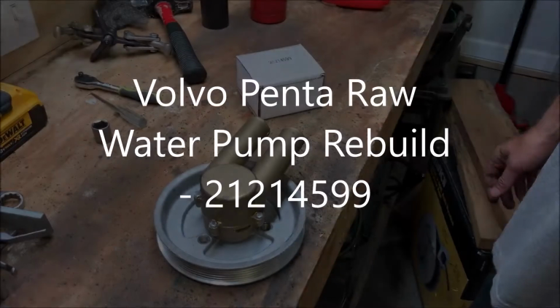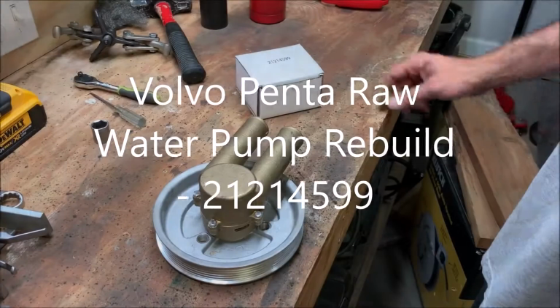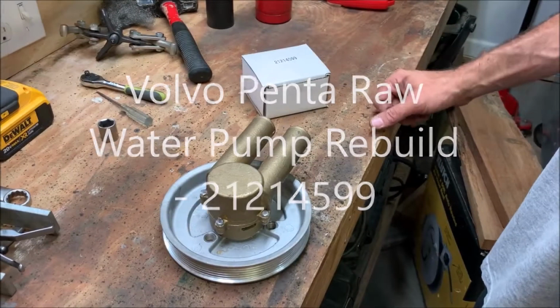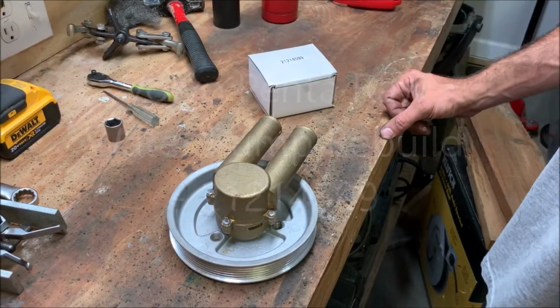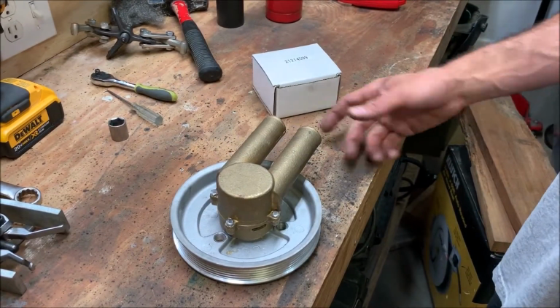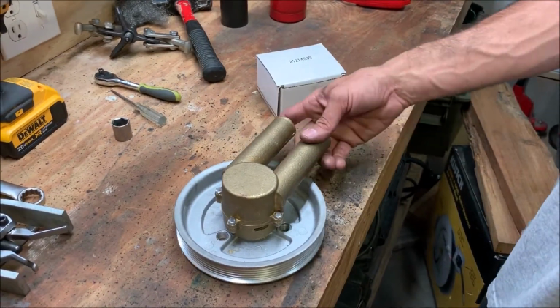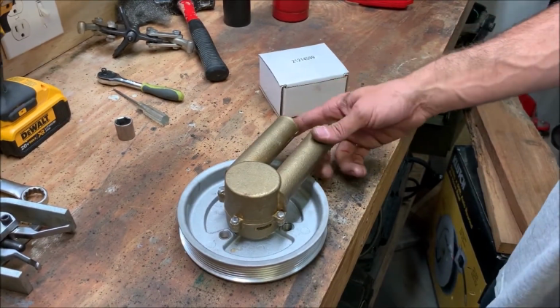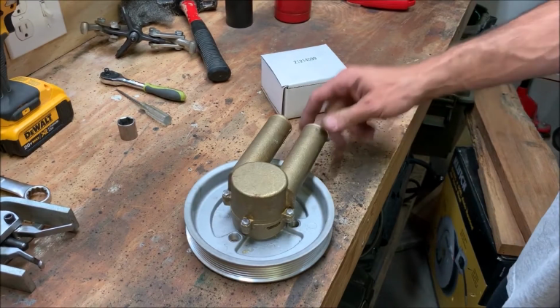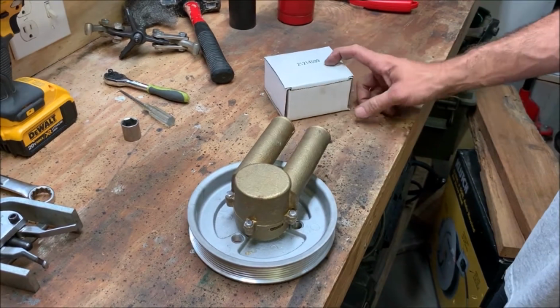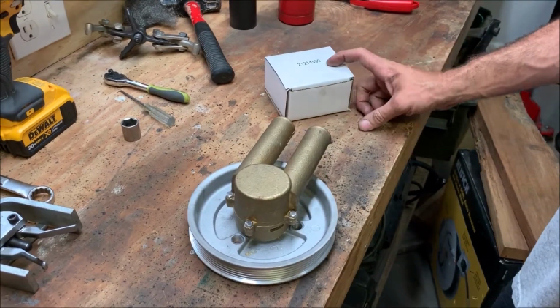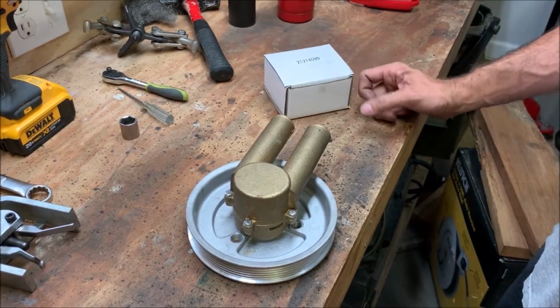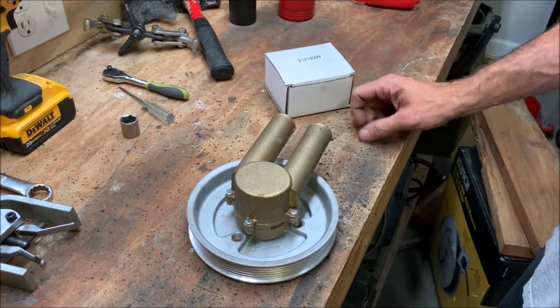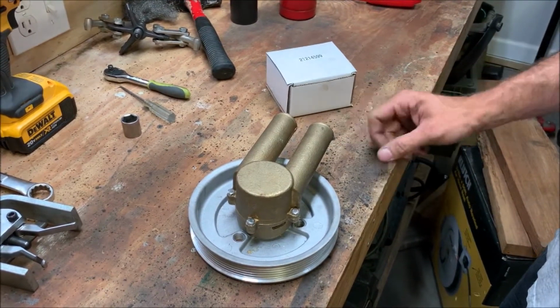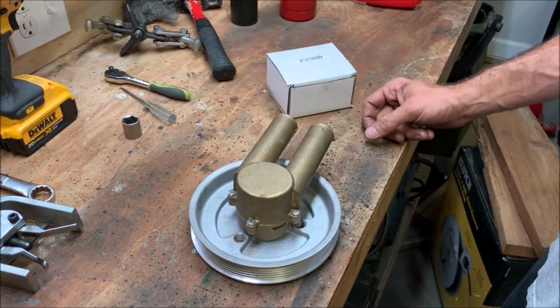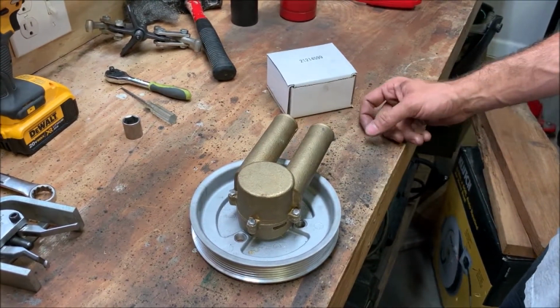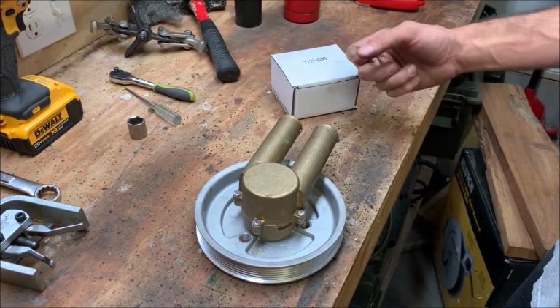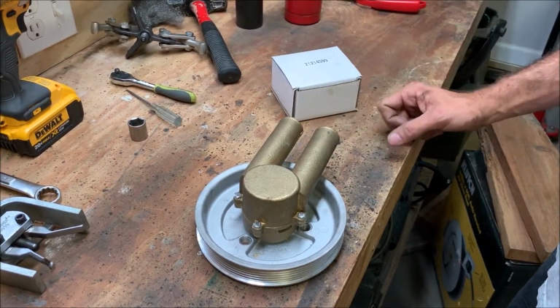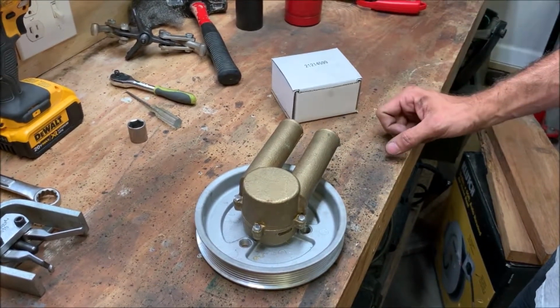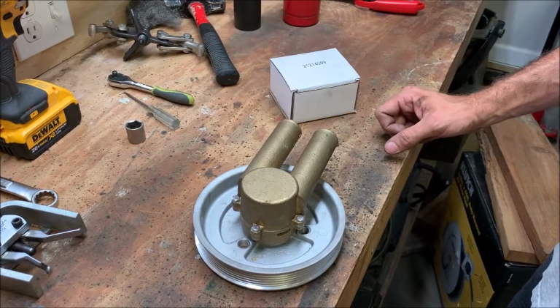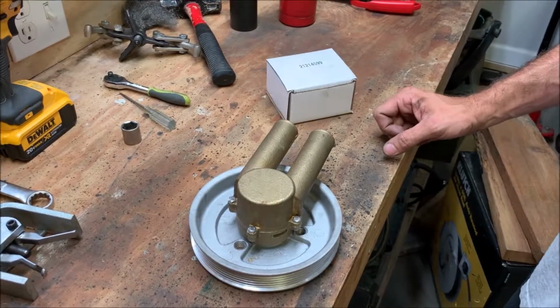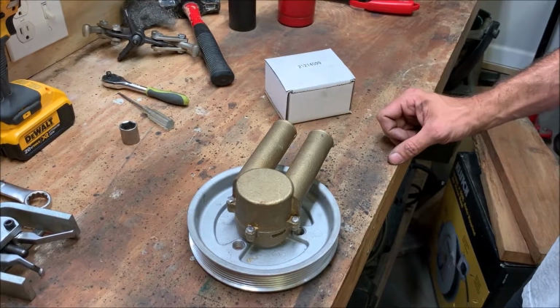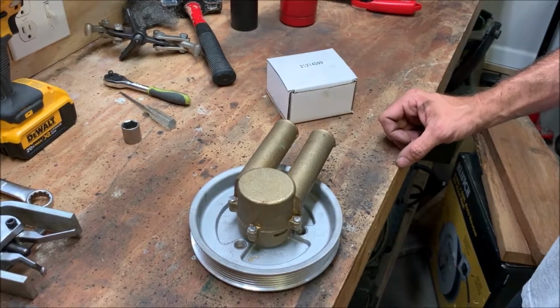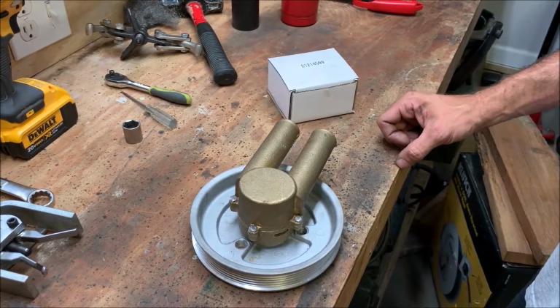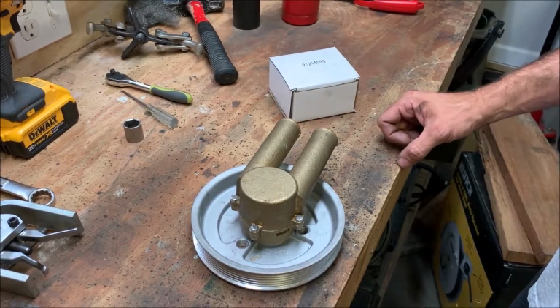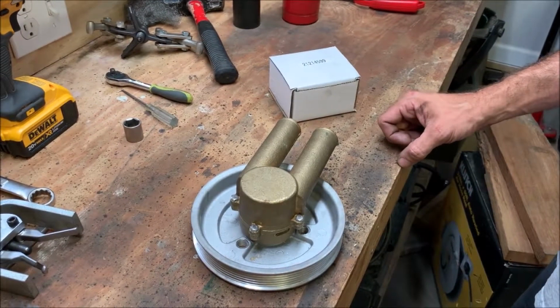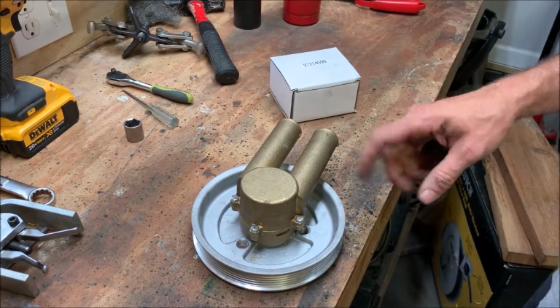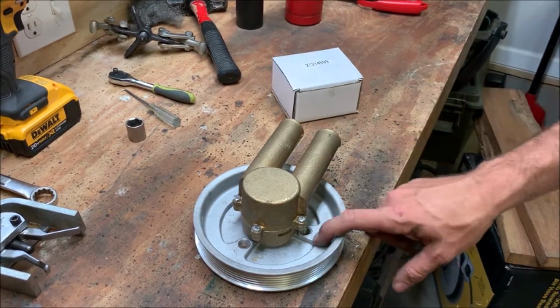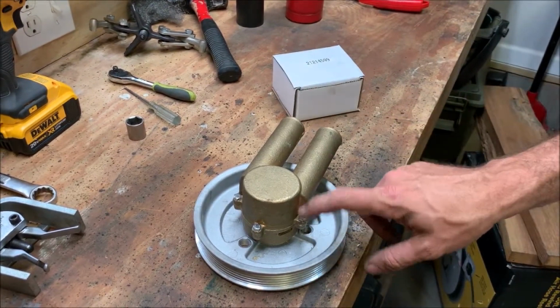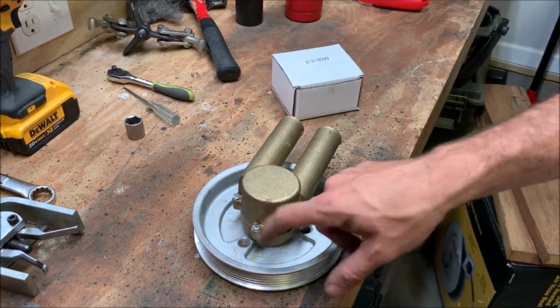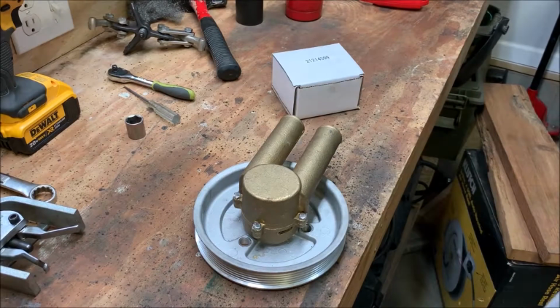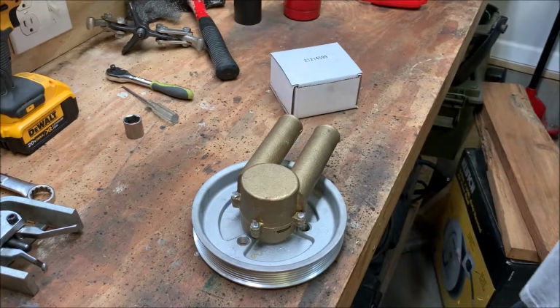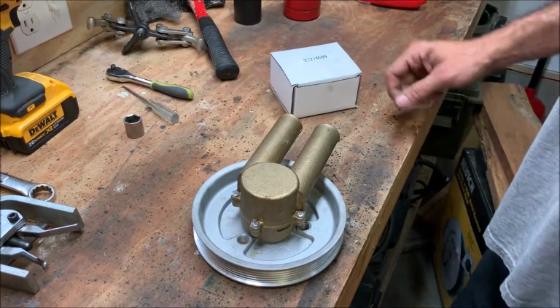We've got a Volvo Penta raw water pump here and a rebuild kit. We're going to show you how to rebuild this pump. The rebuild kit comes with a new bearing, new impeller, seals, and replacement bolts.